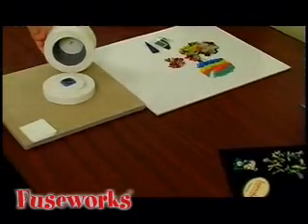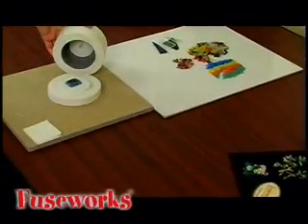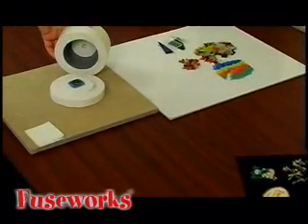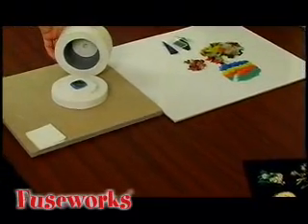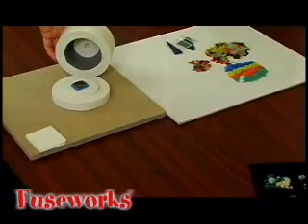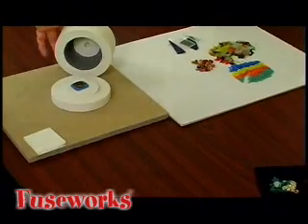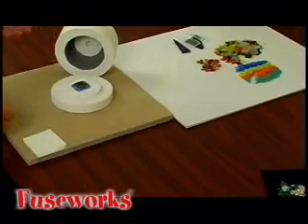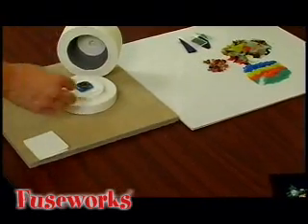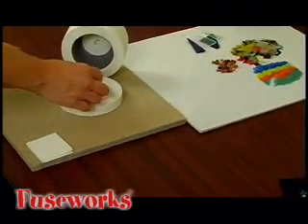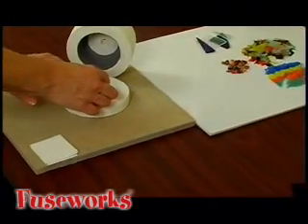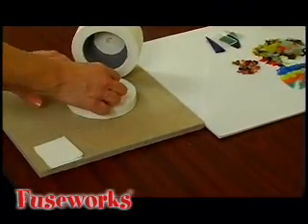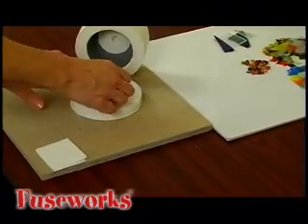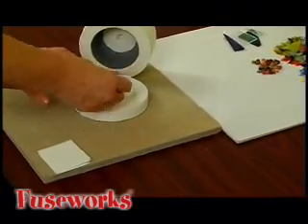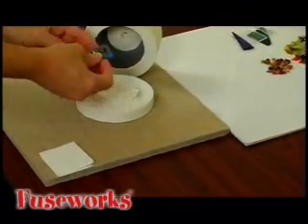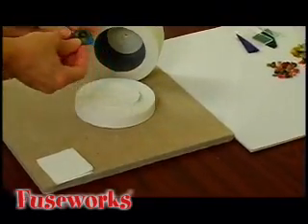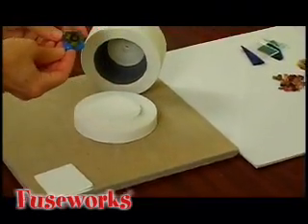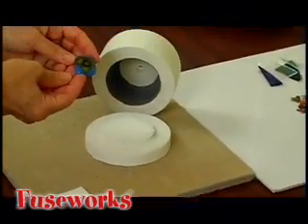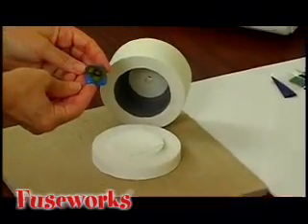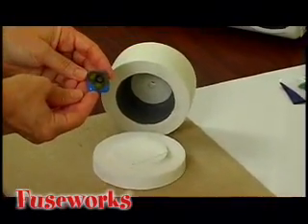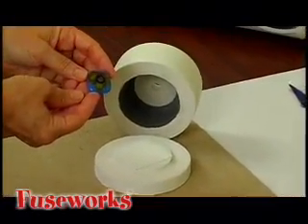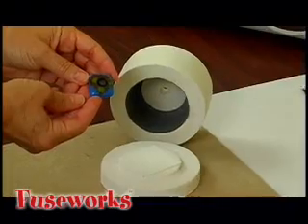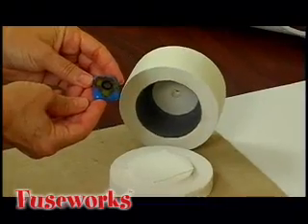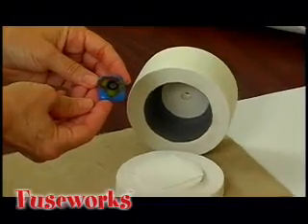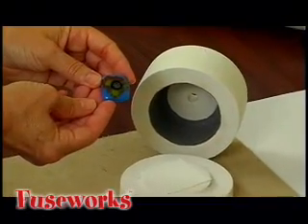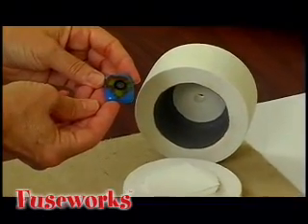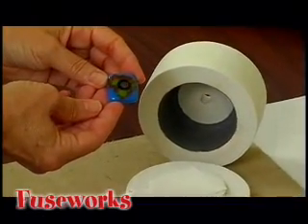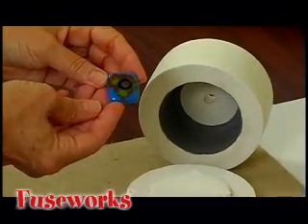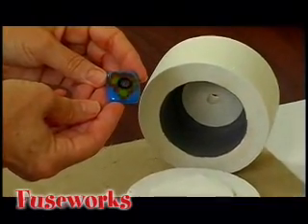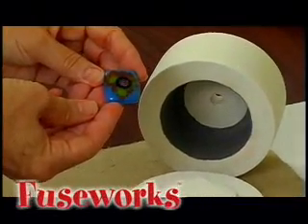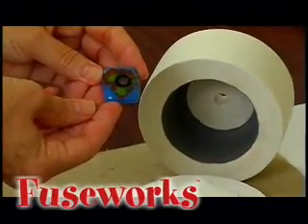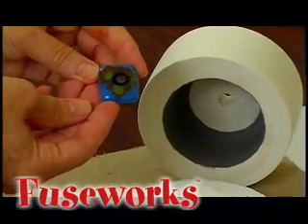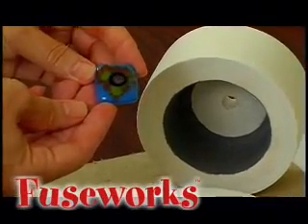Once cooled, you can remove the glass from the kiln. Use your kiln with PMC and kiln-cured glass paints. There is no limit to what you can create with a Fuseworks kiln.